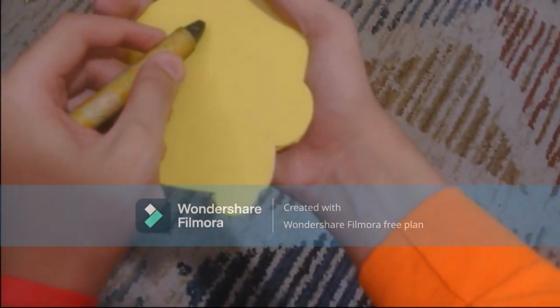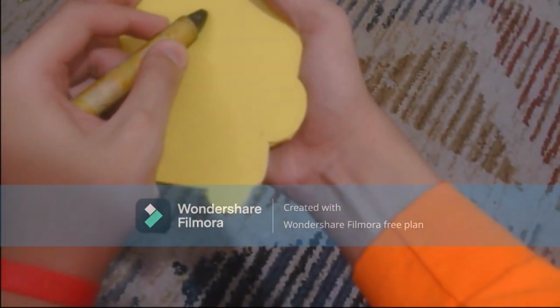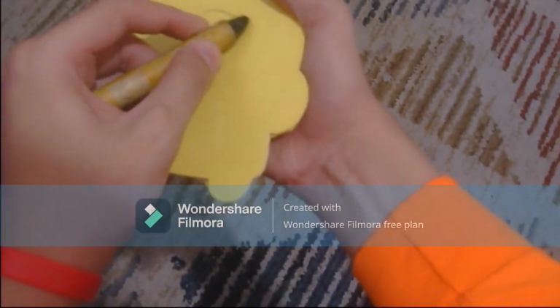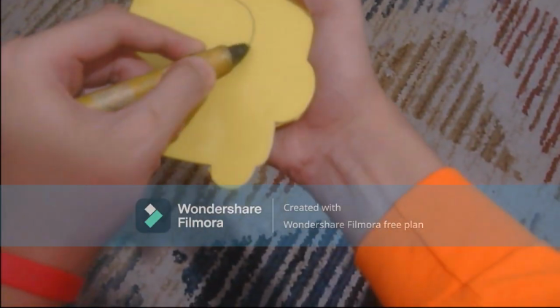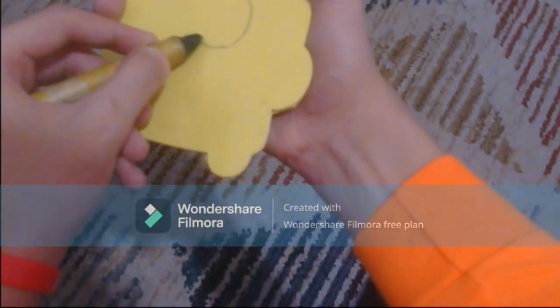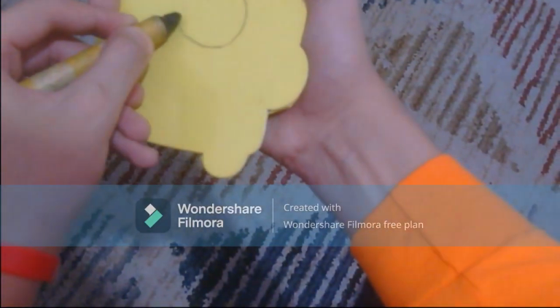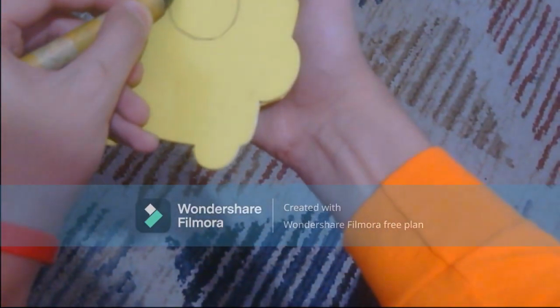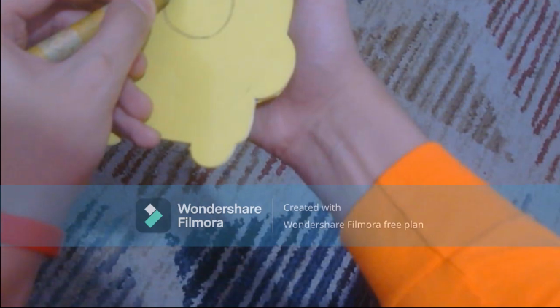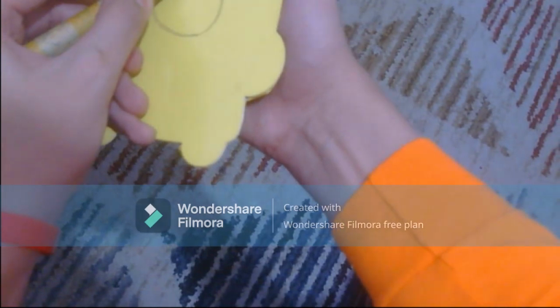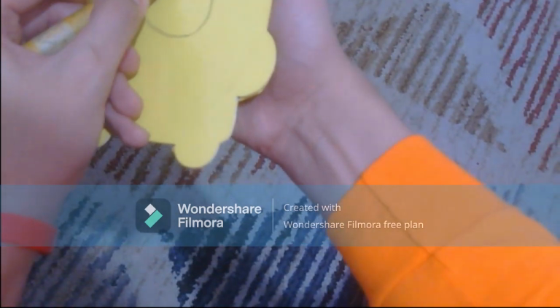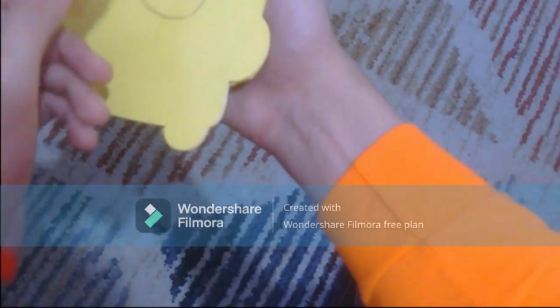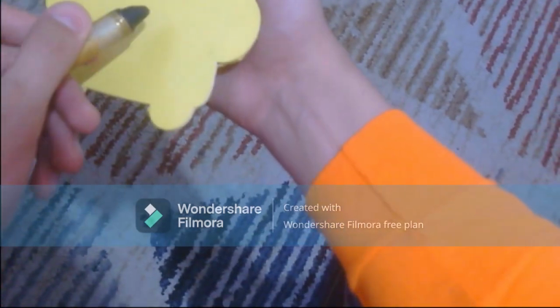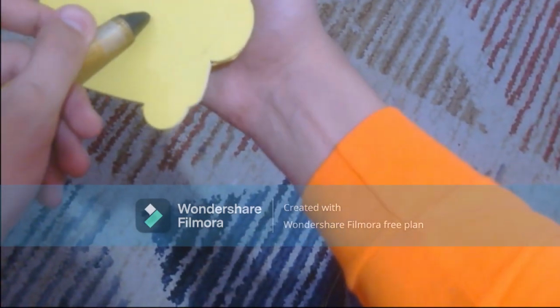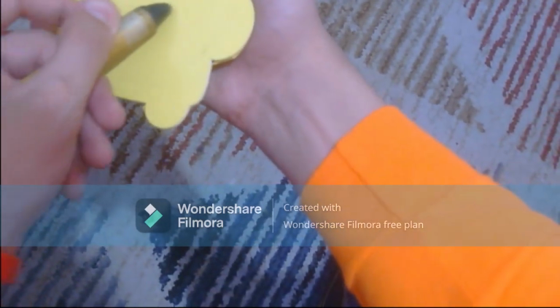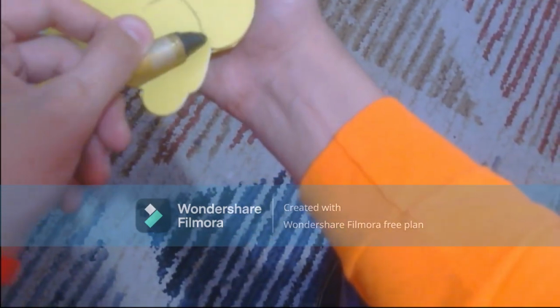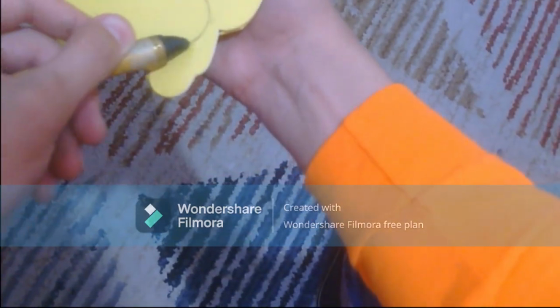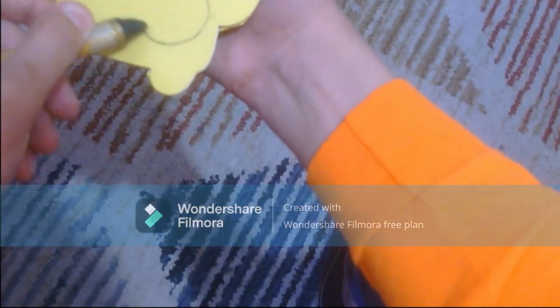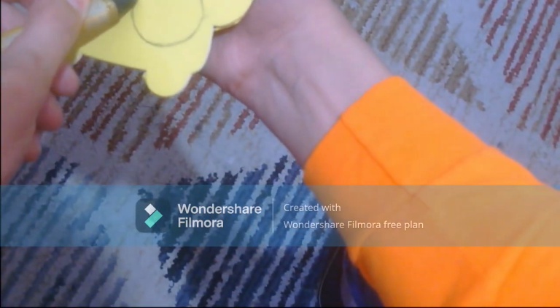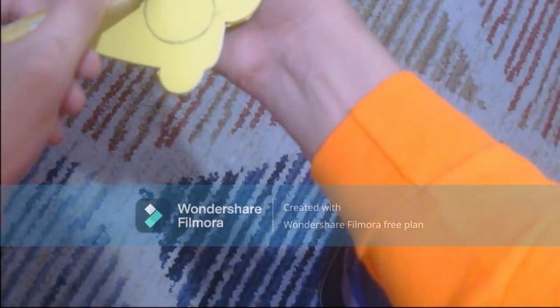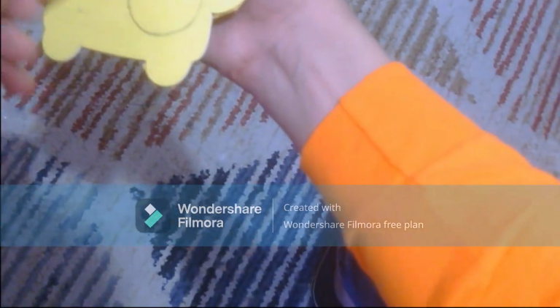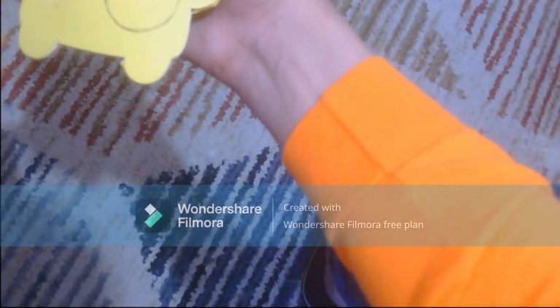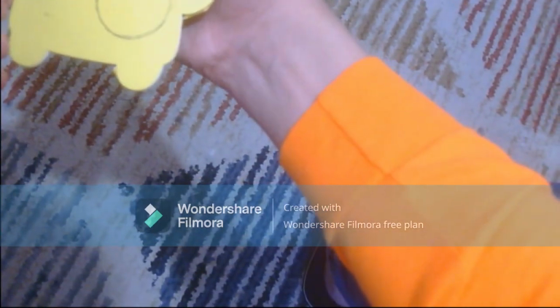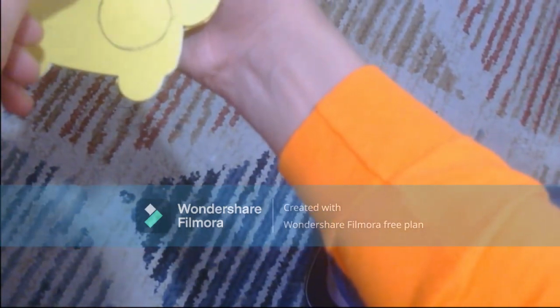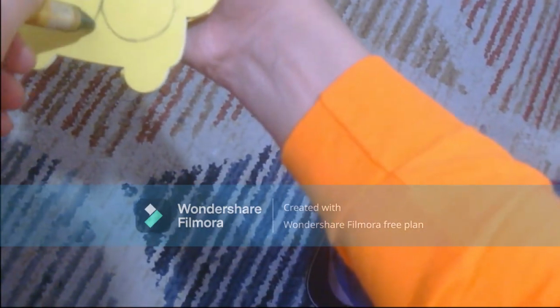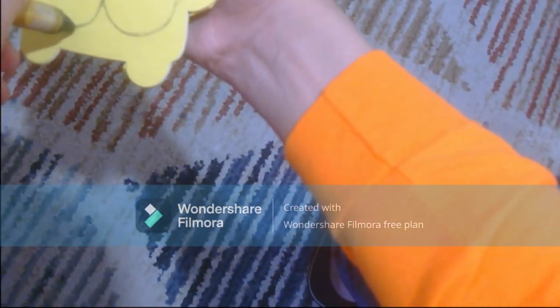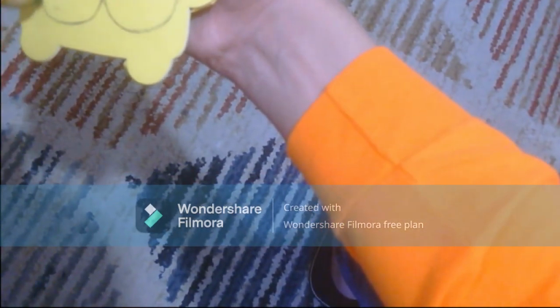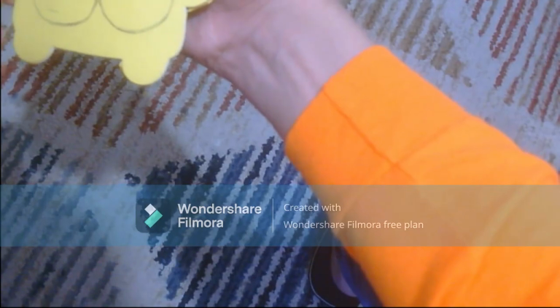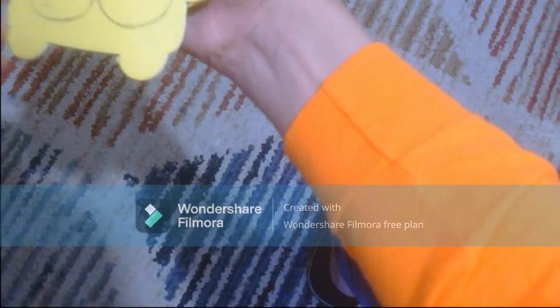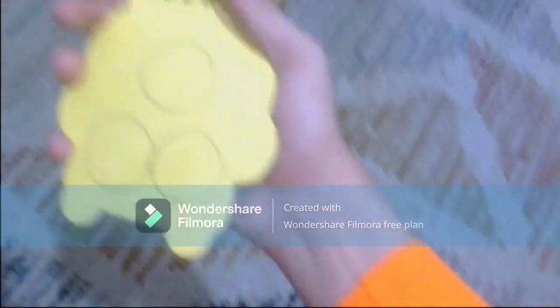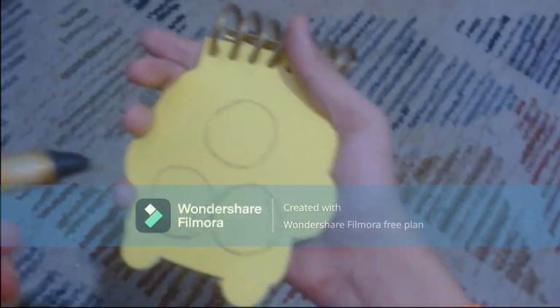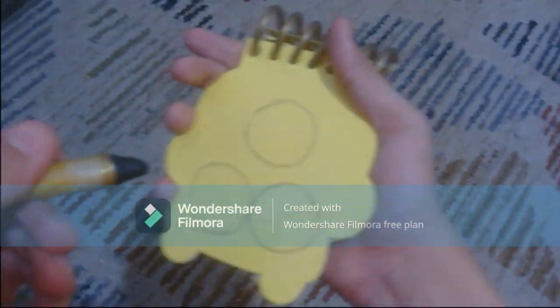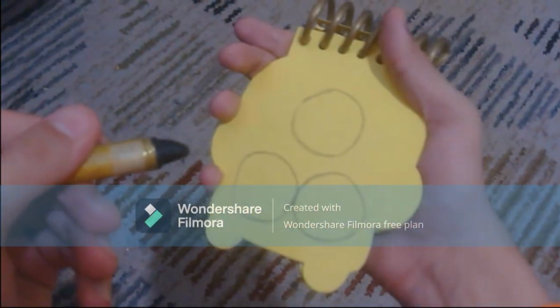Let's draw a line that goes all the way around like this, and then another one, and another one, and there — circles.